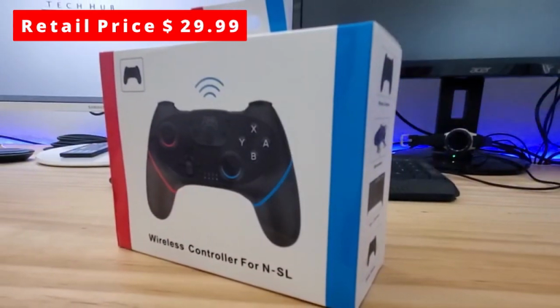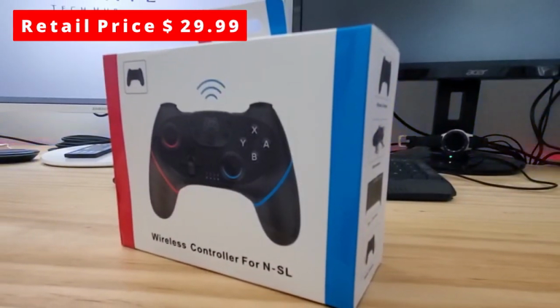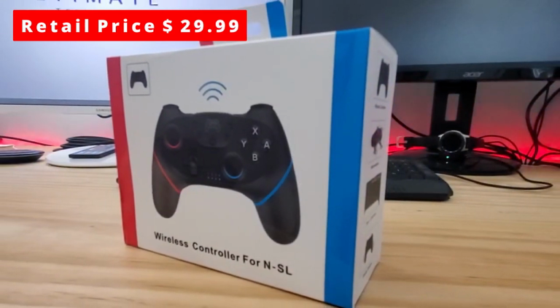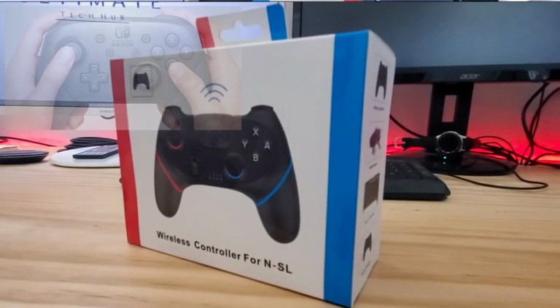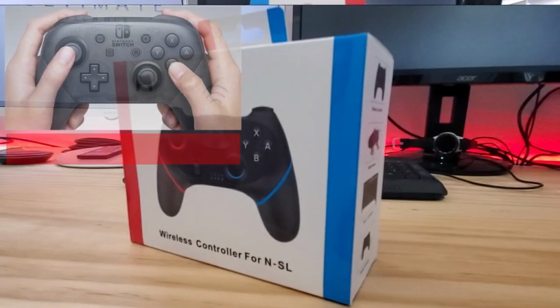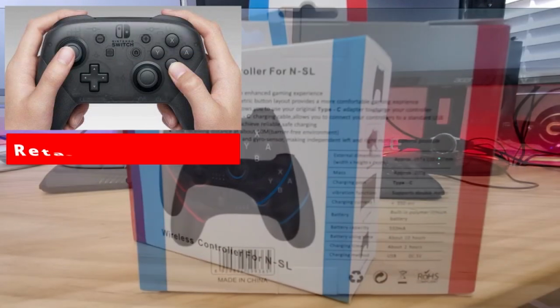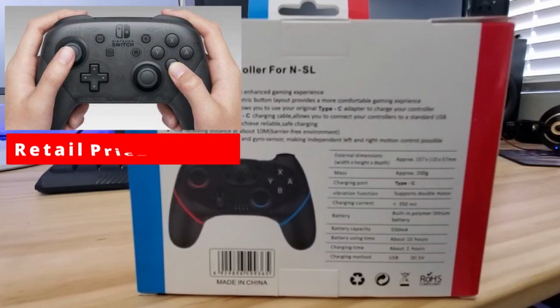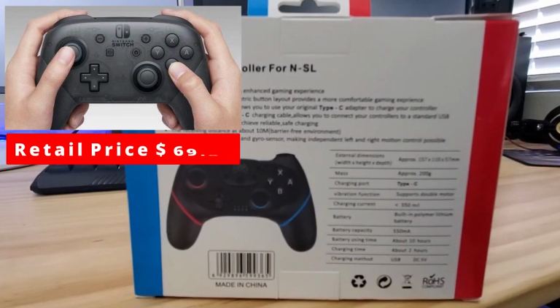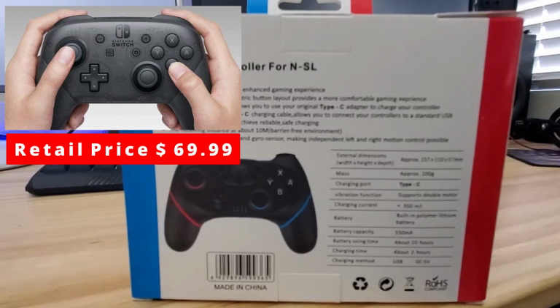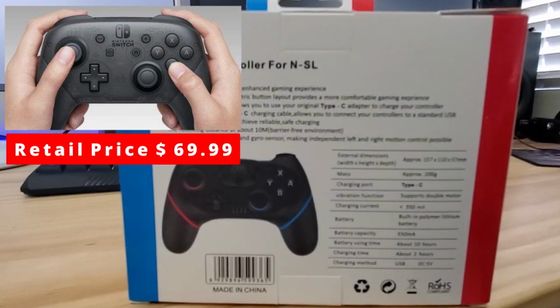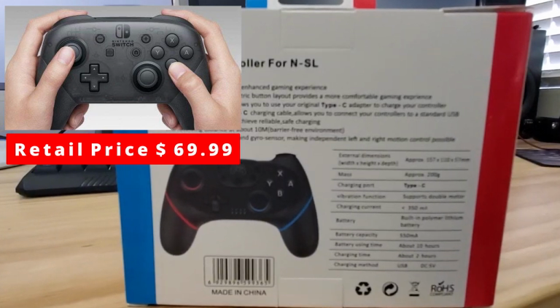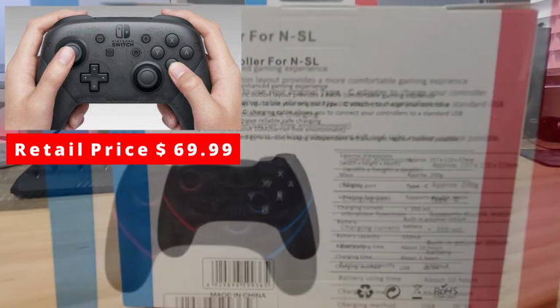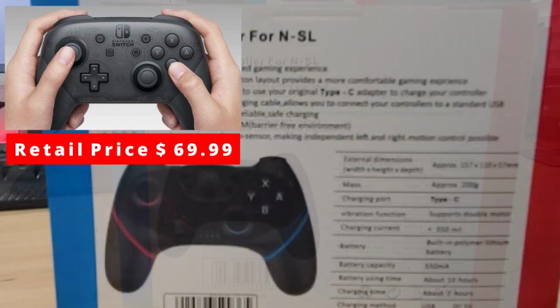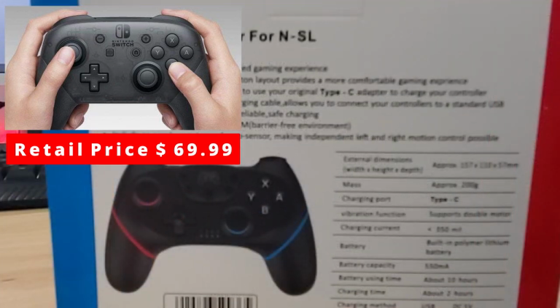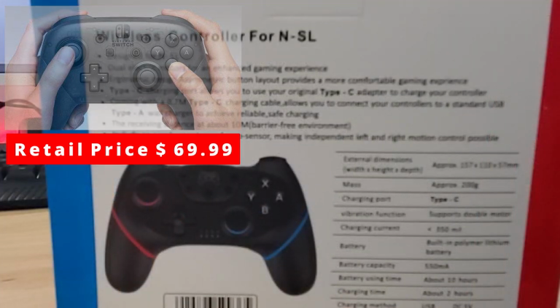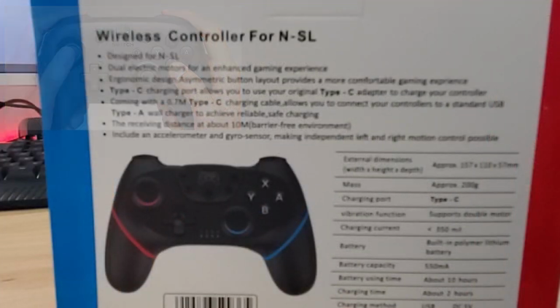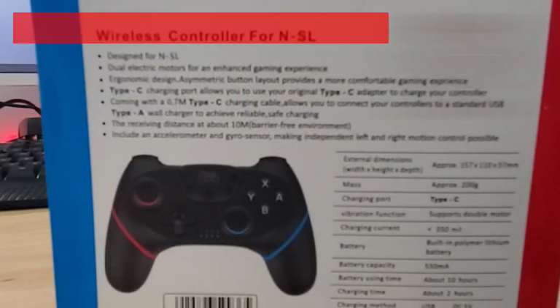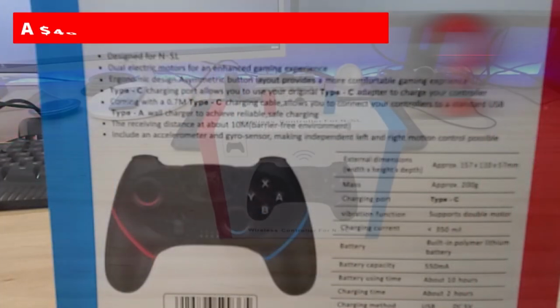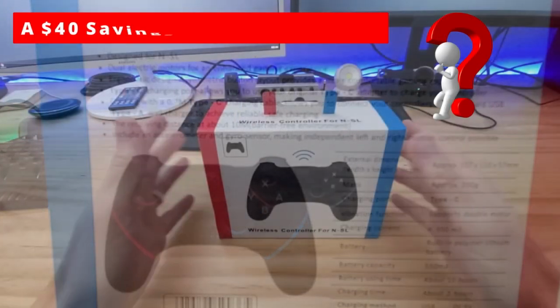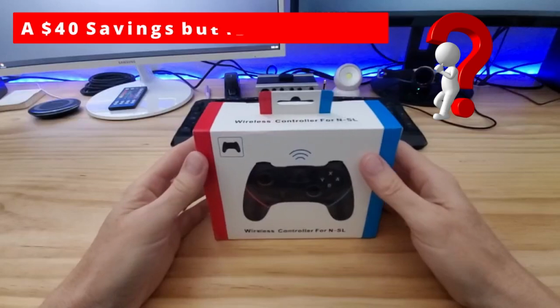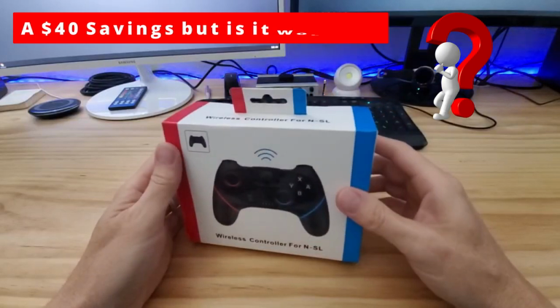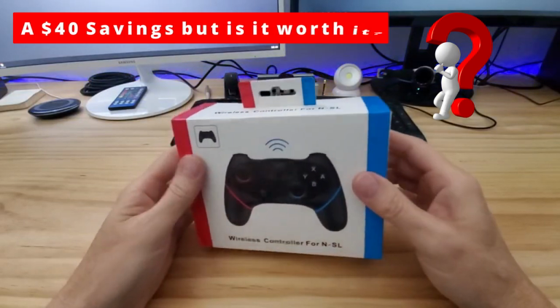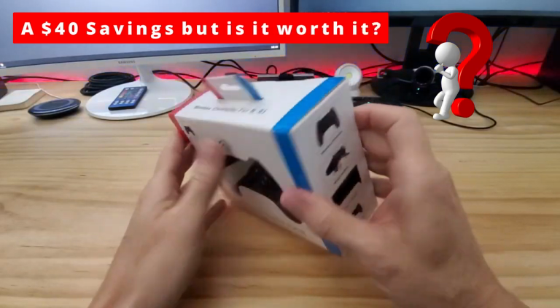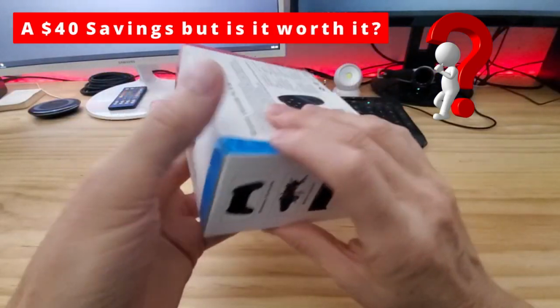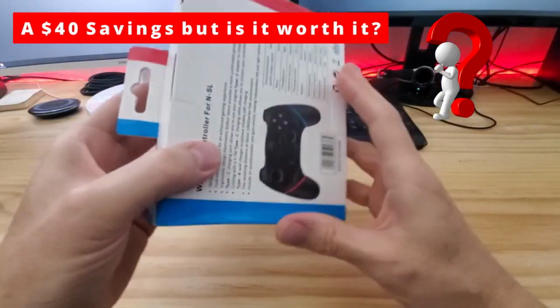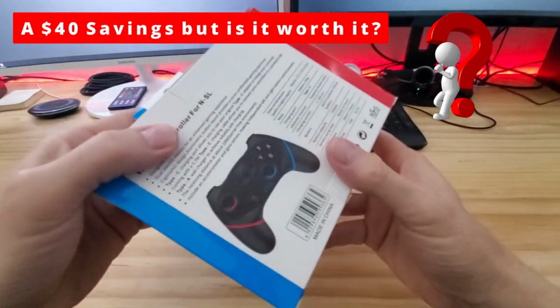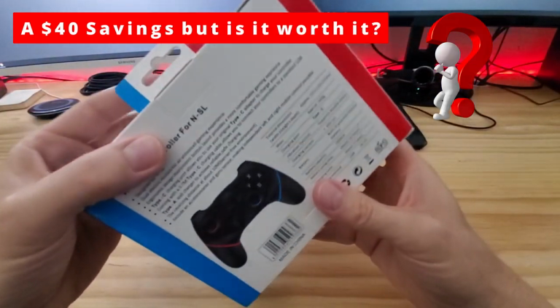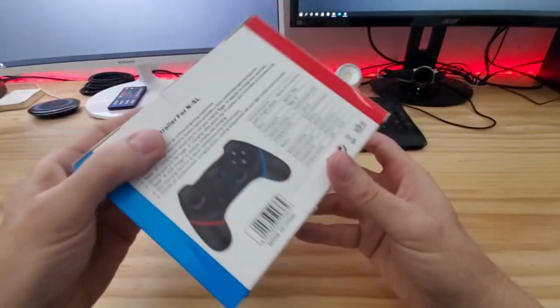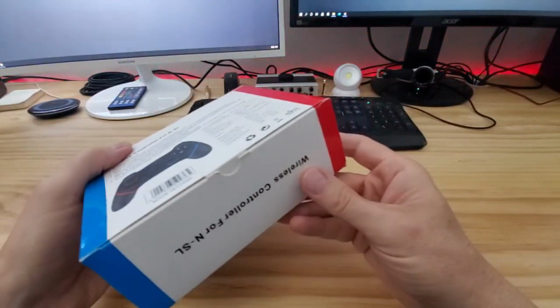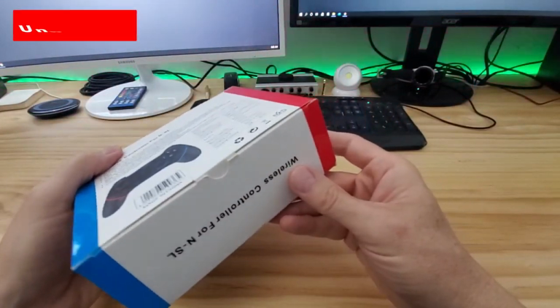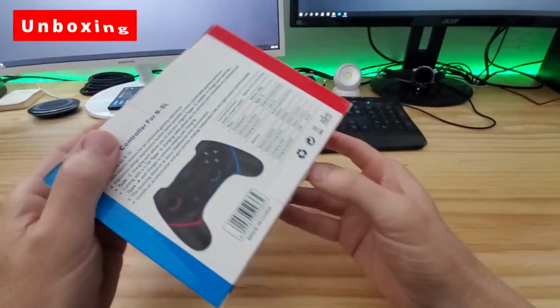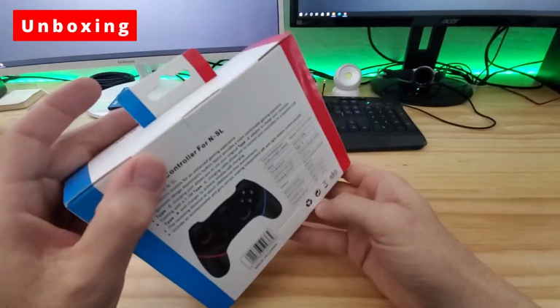Nintendo makes their own controller, however it's priced at $69.99. So today our goal is to test this controller thoroughly. First let's open the box and see what's inside.